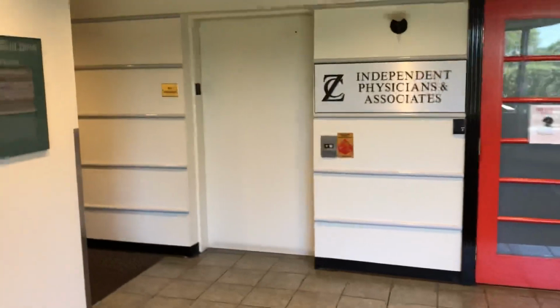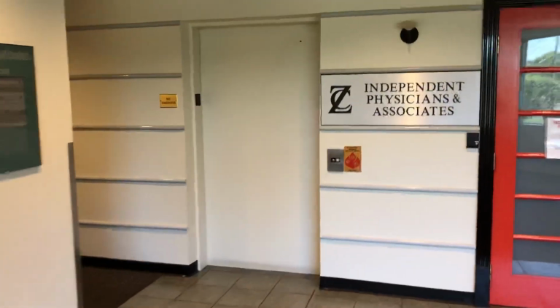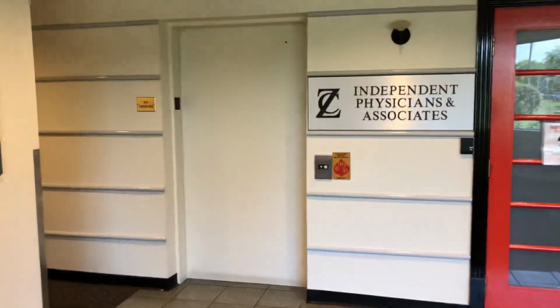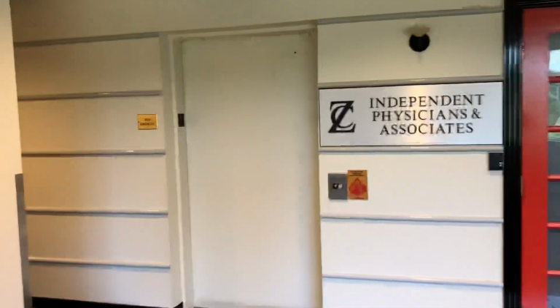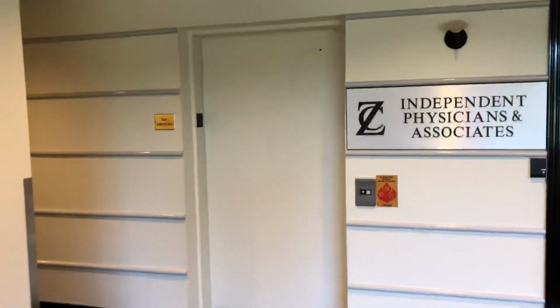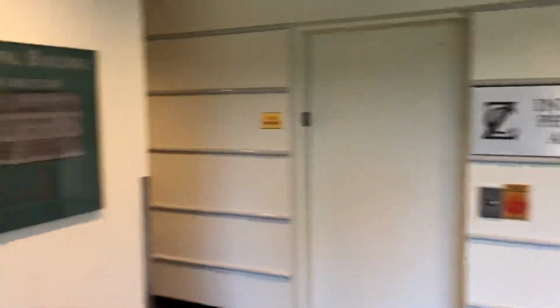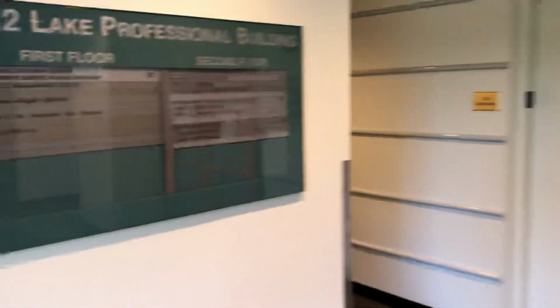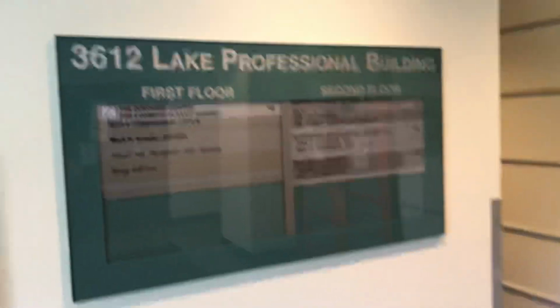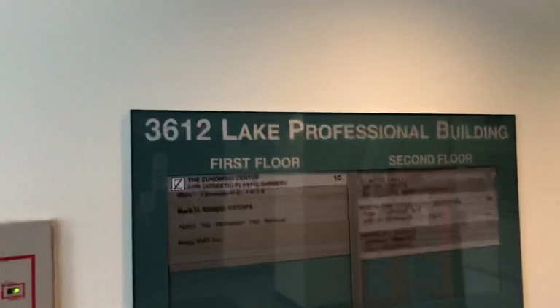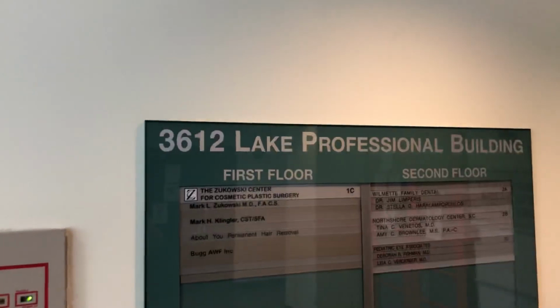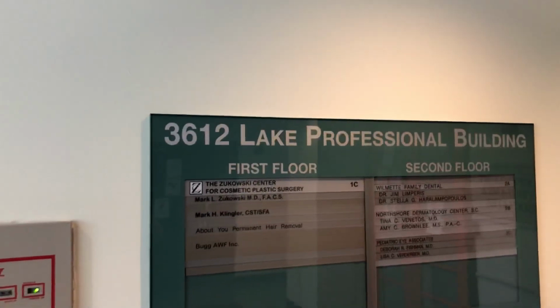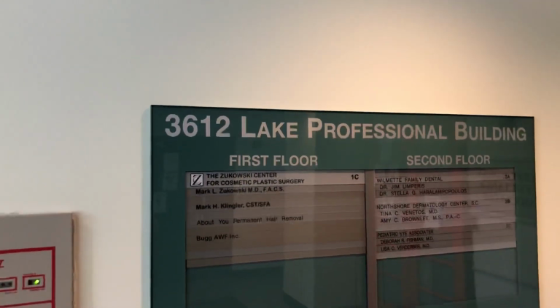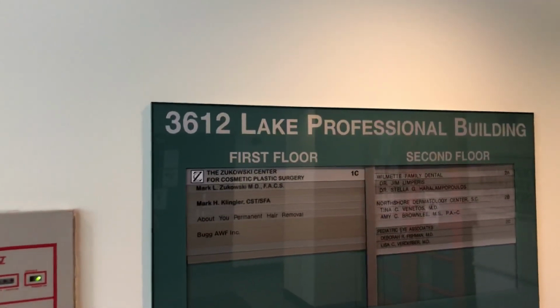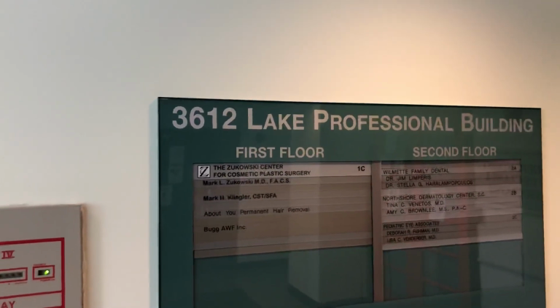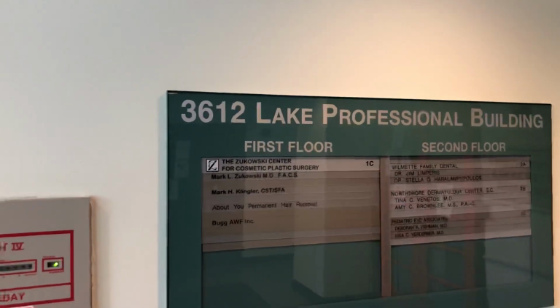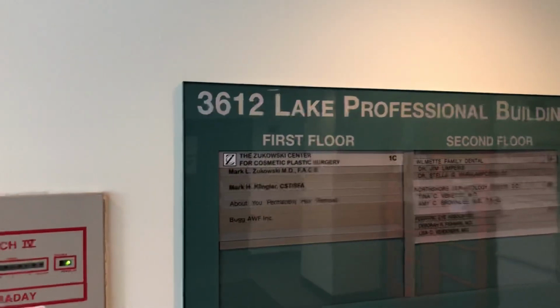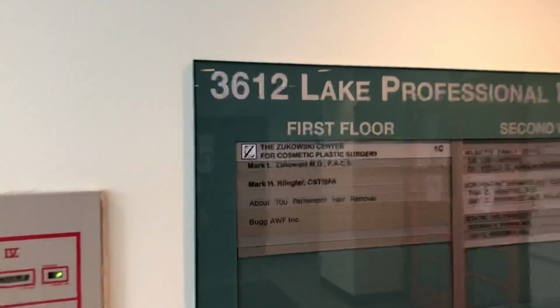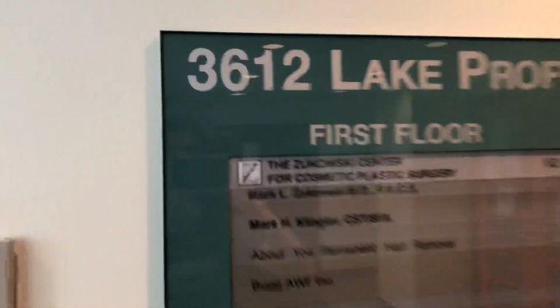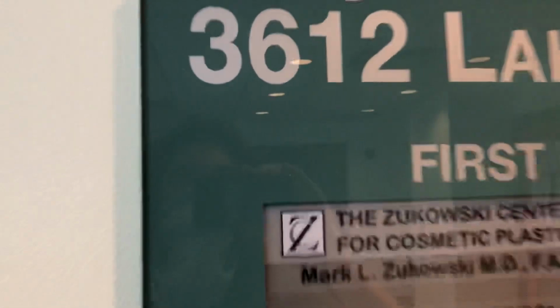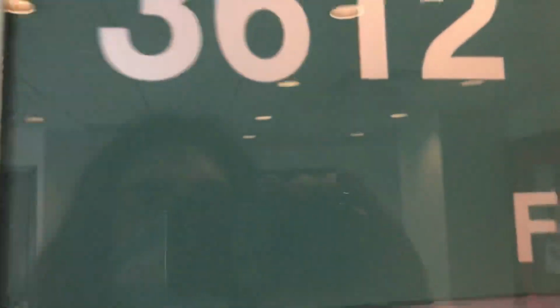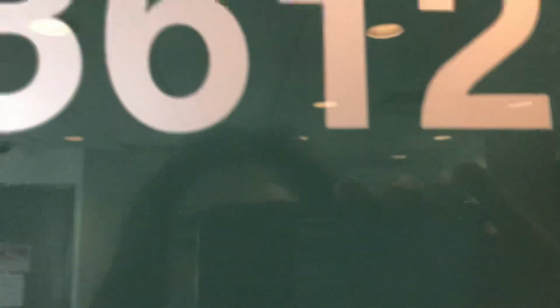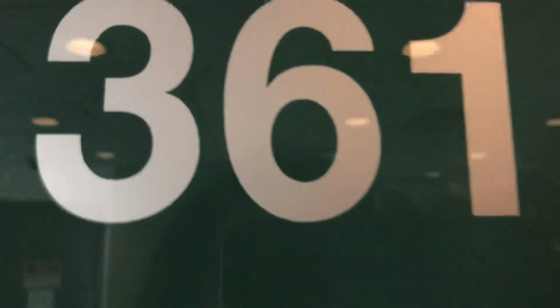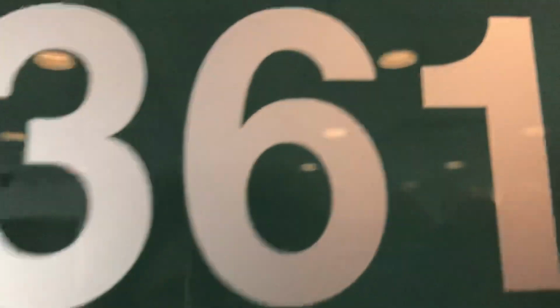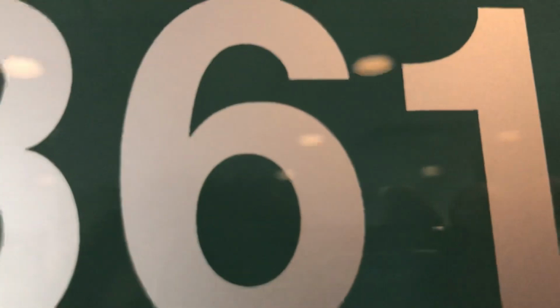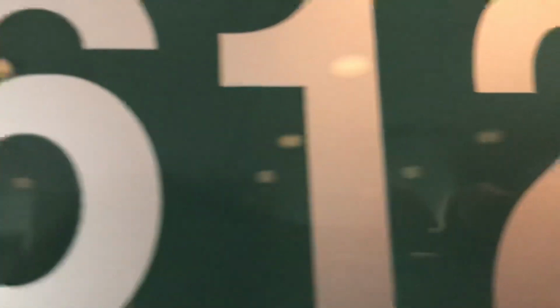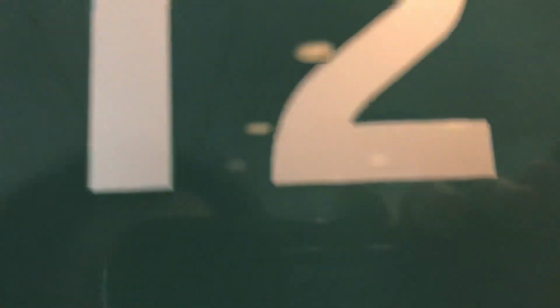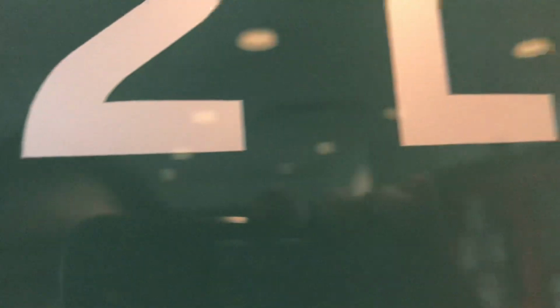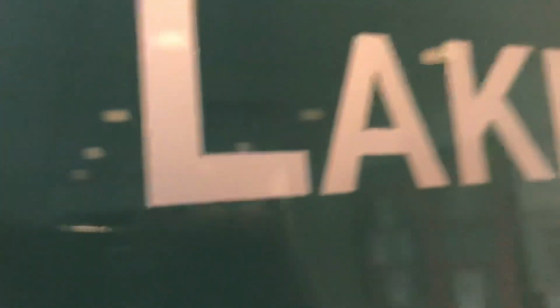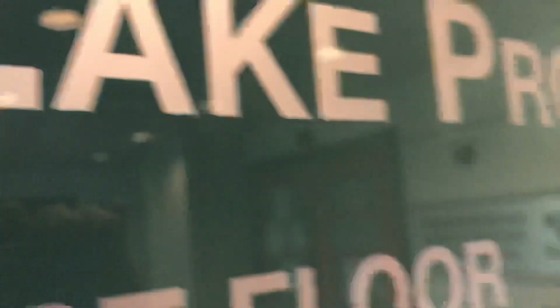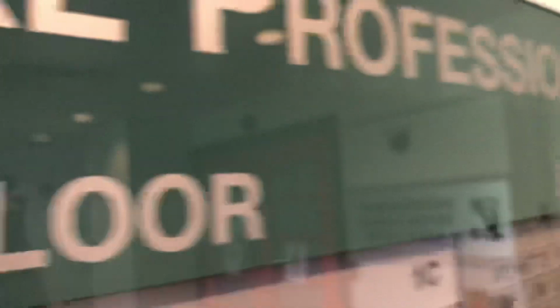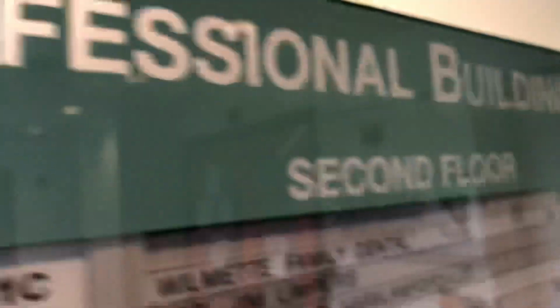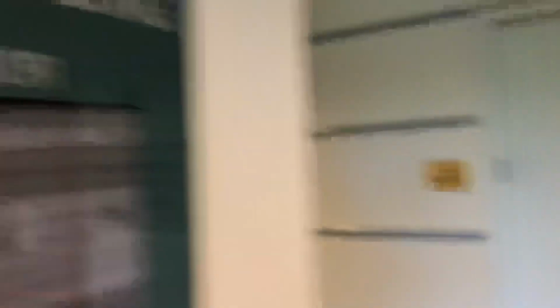I'm going to try to film this elevator. I think that's the elevator. Here we are at... three, six, one, two — a professional building.